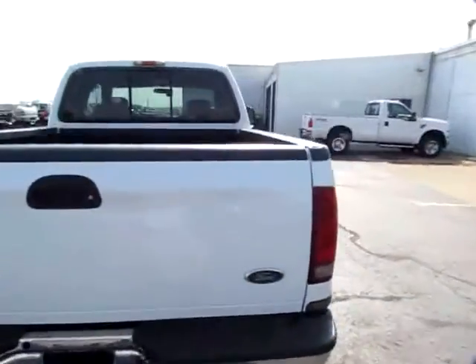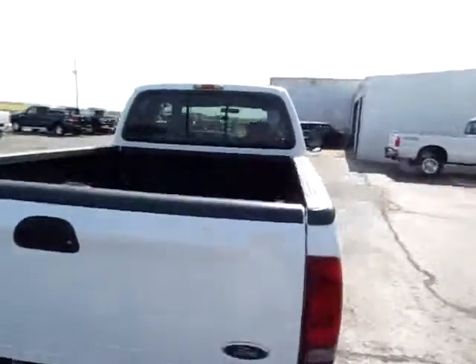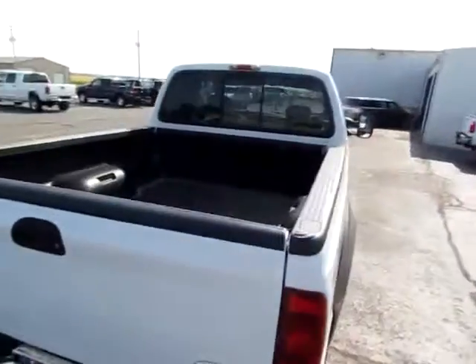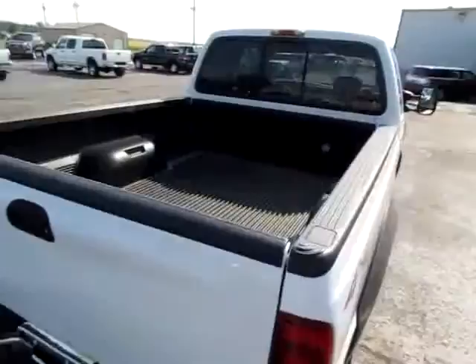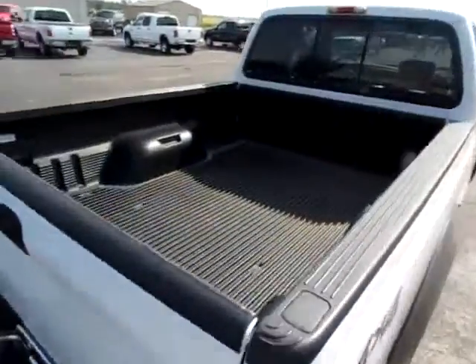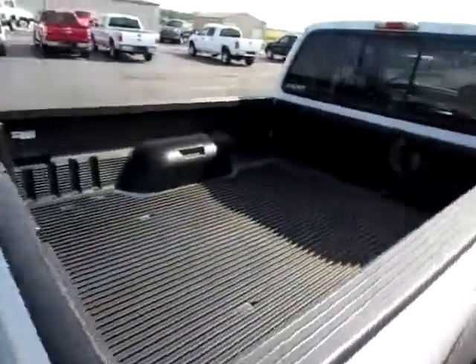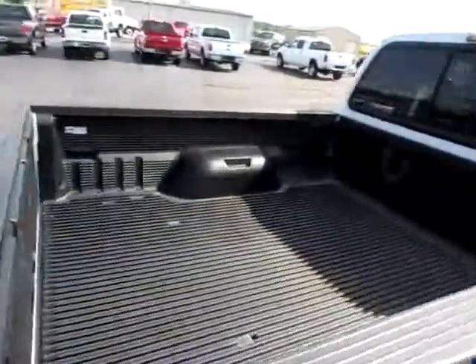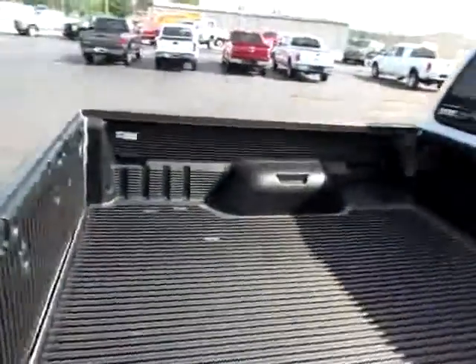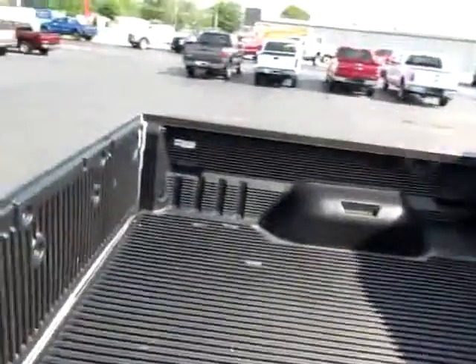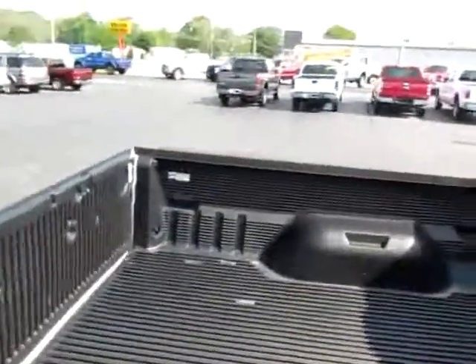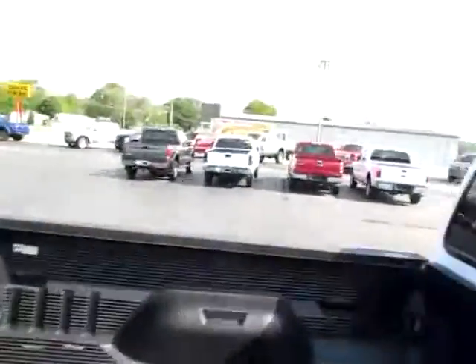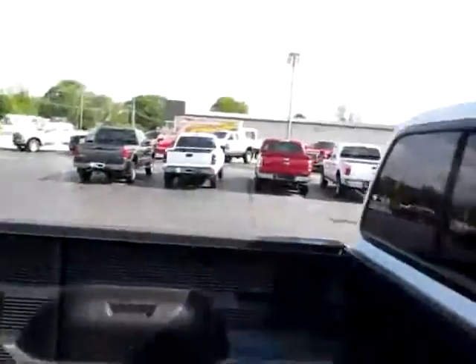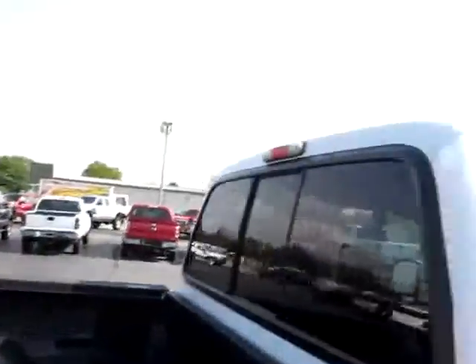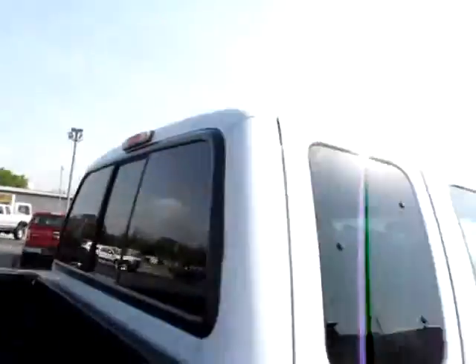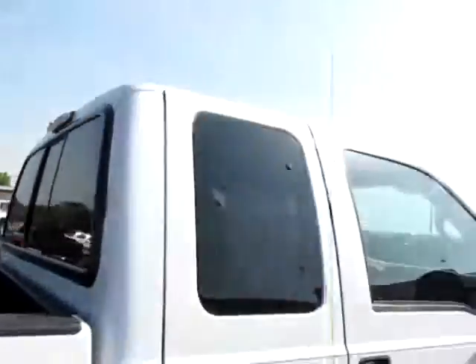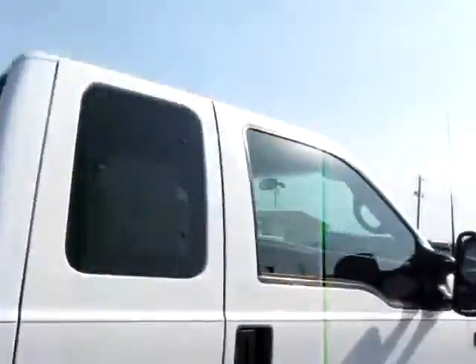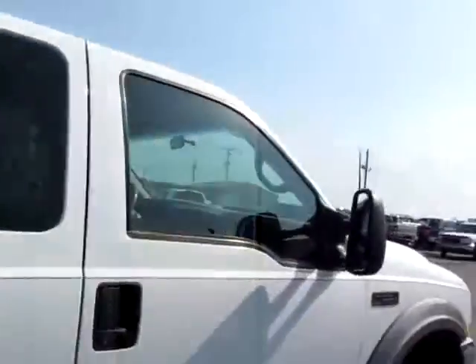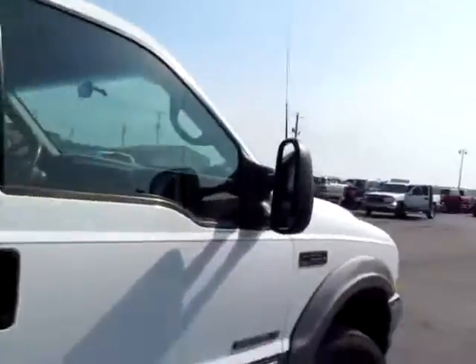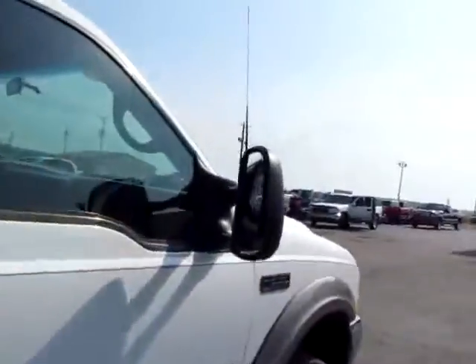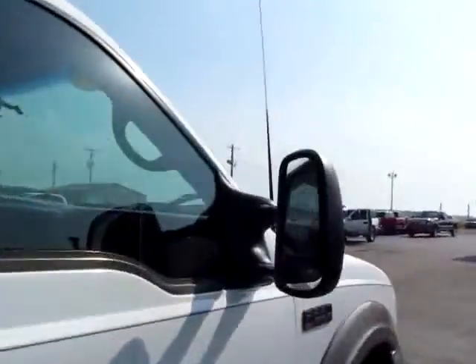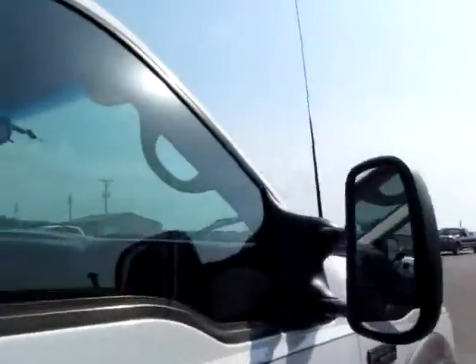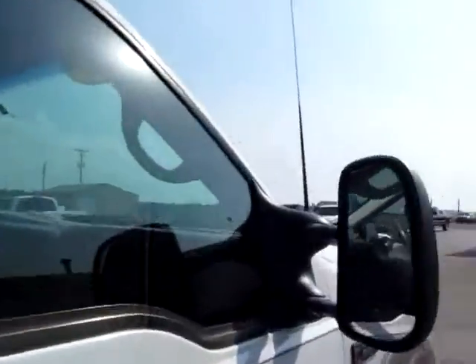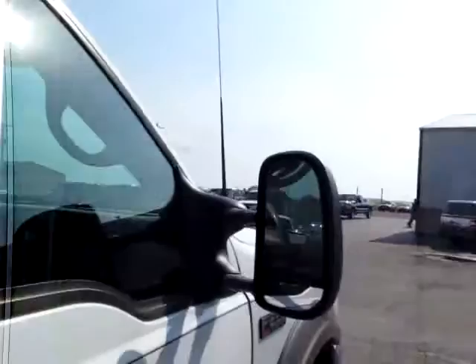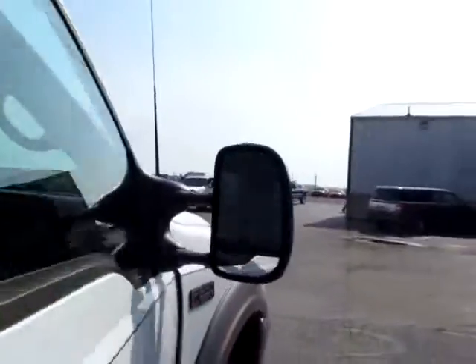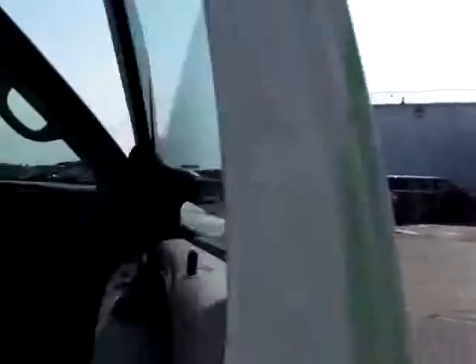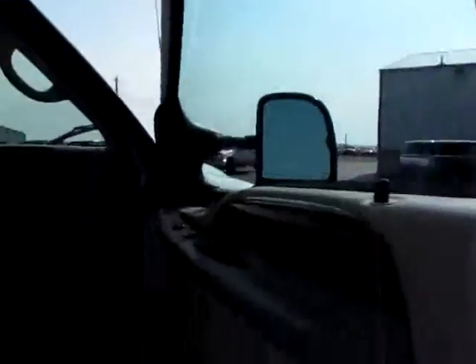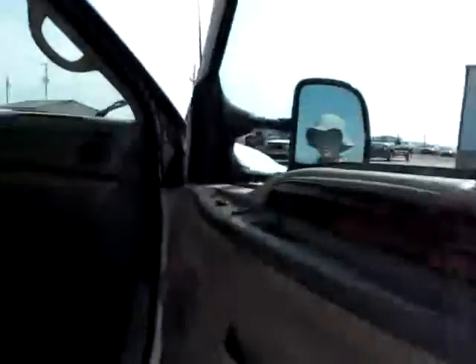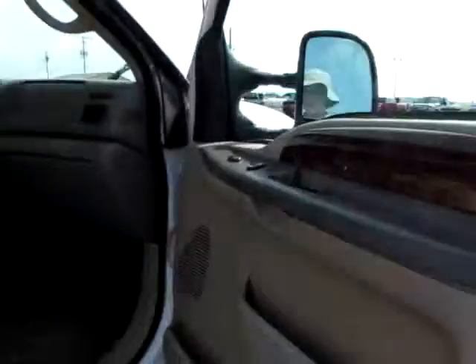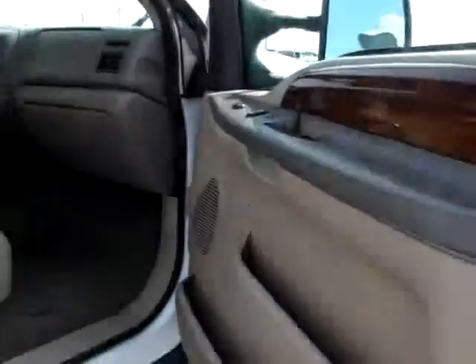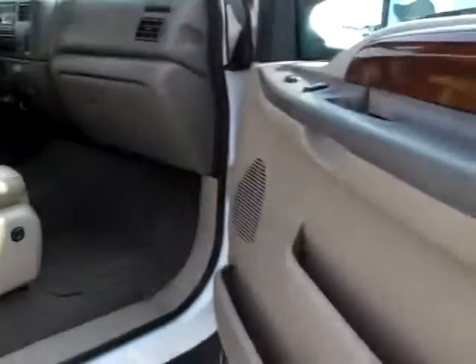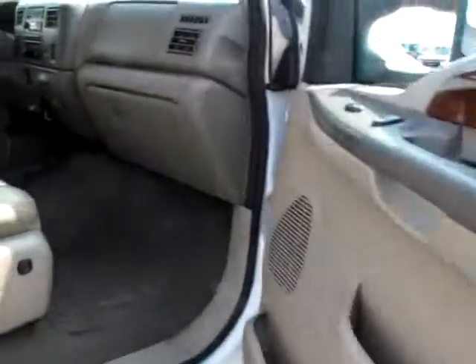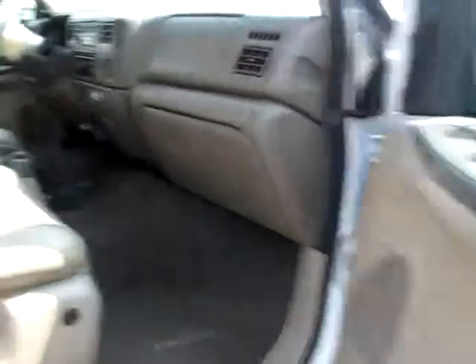The bed is in excellent shape, as you can see. It's an extended cab. It's got dual mirrors for safety on the highways.